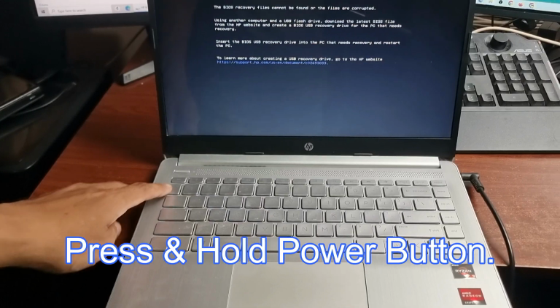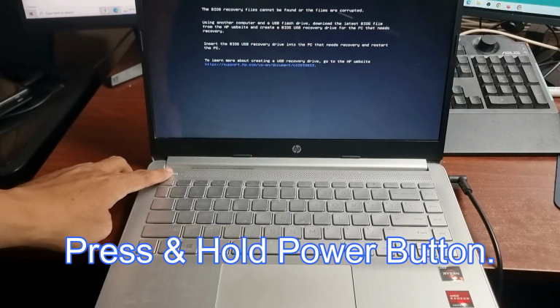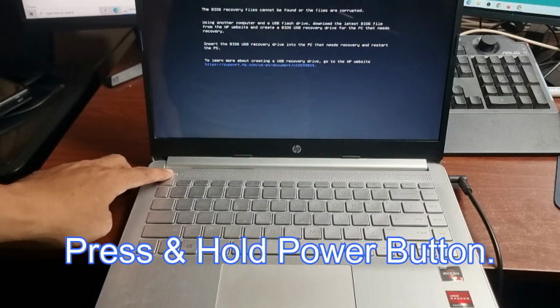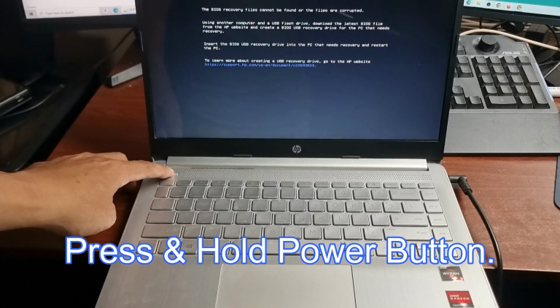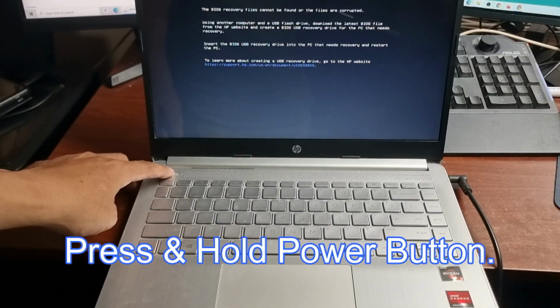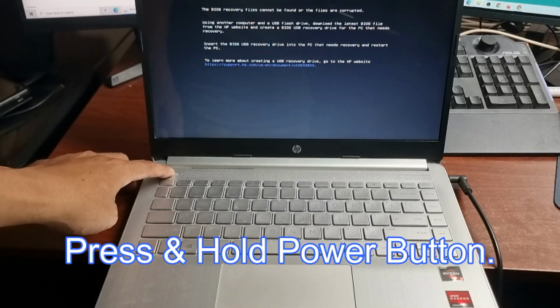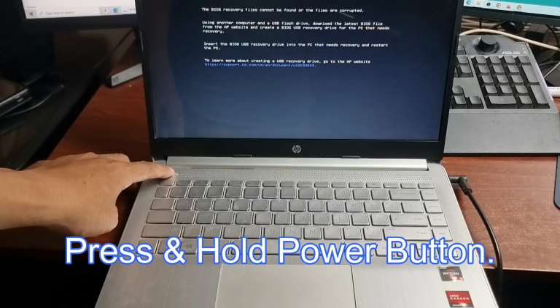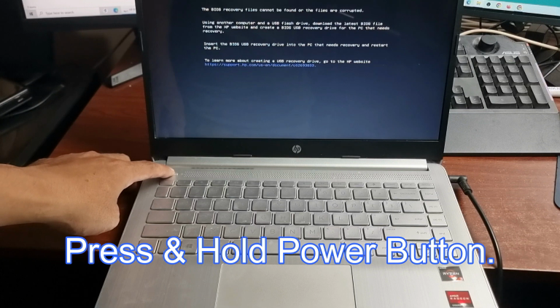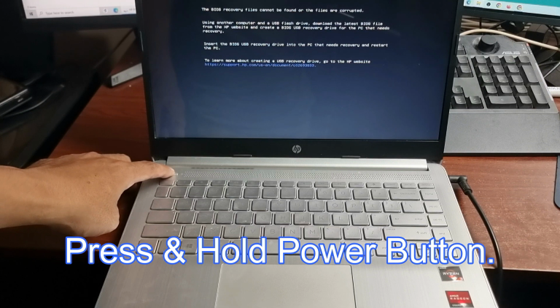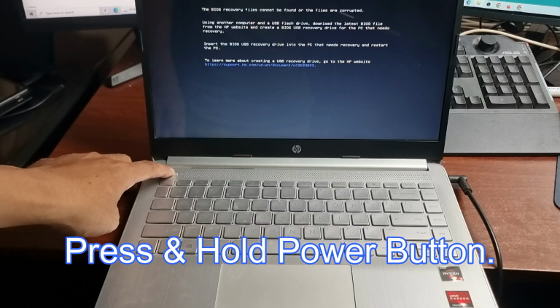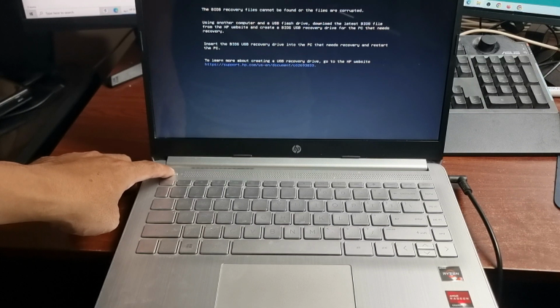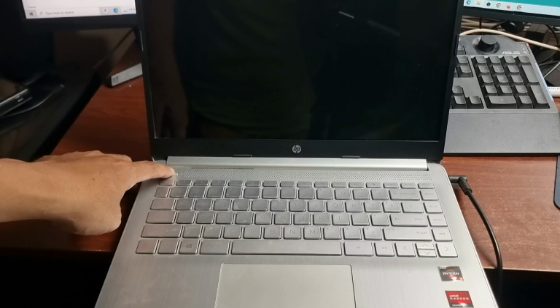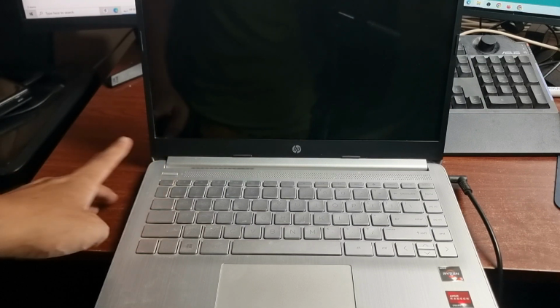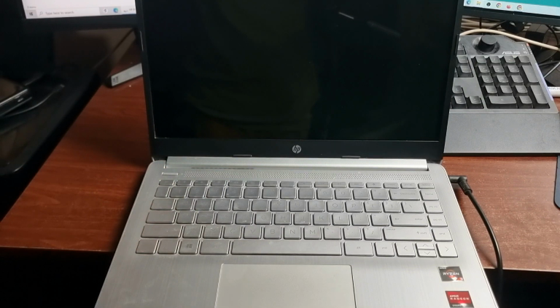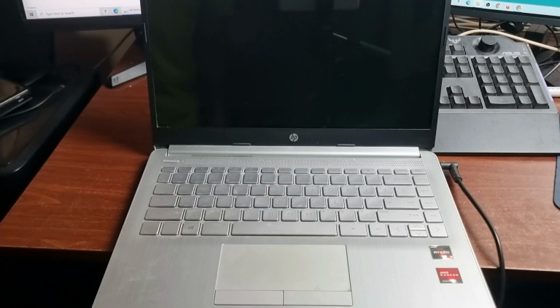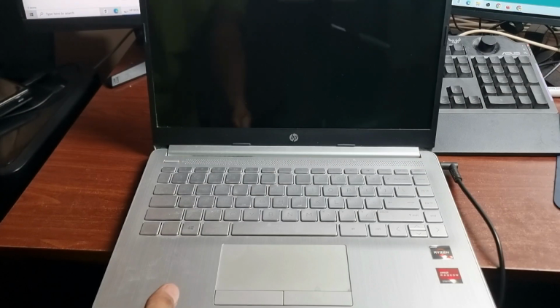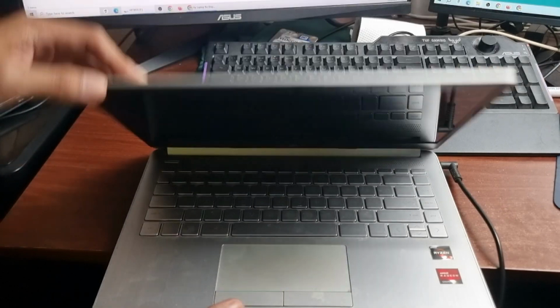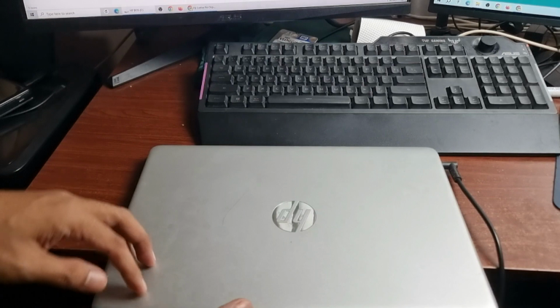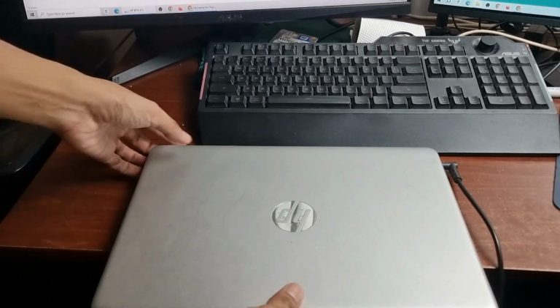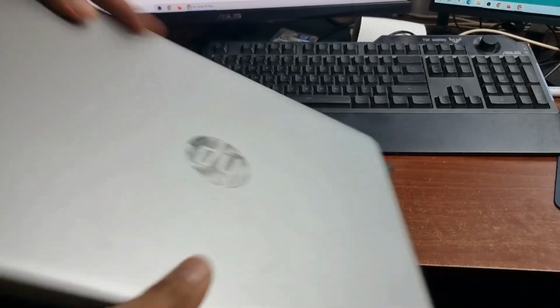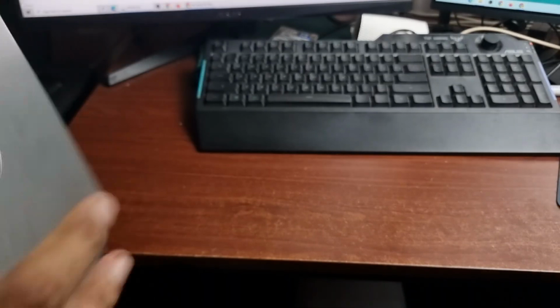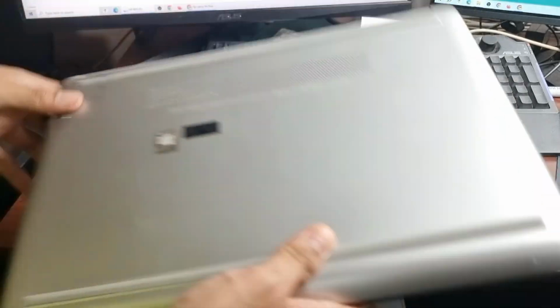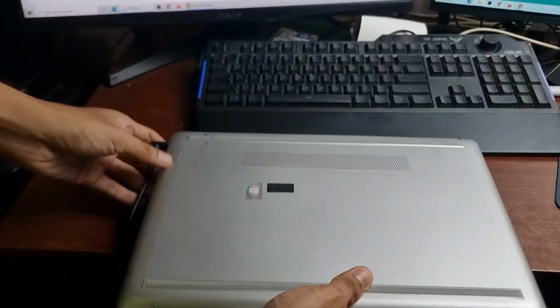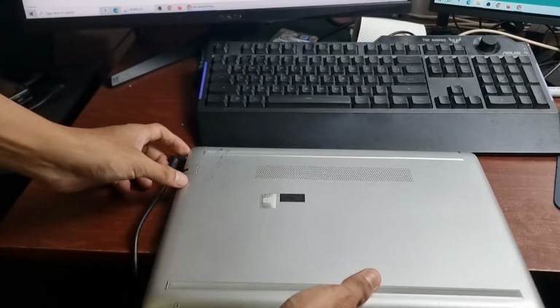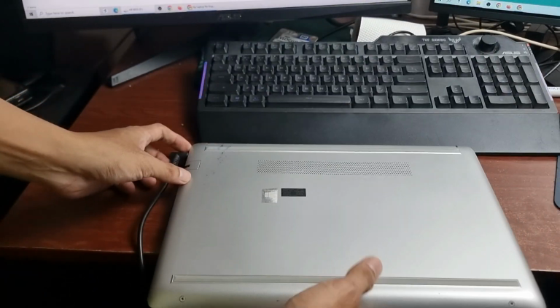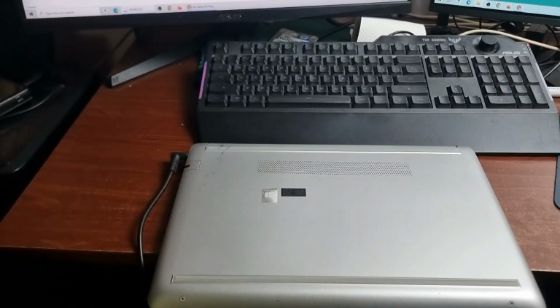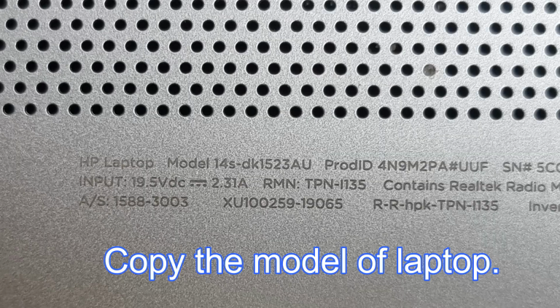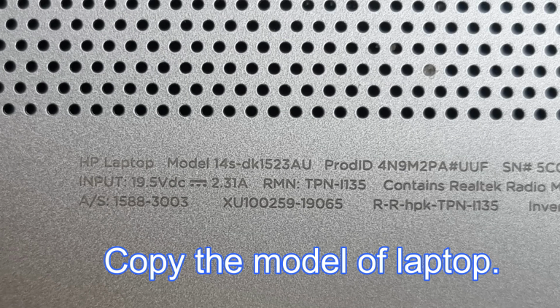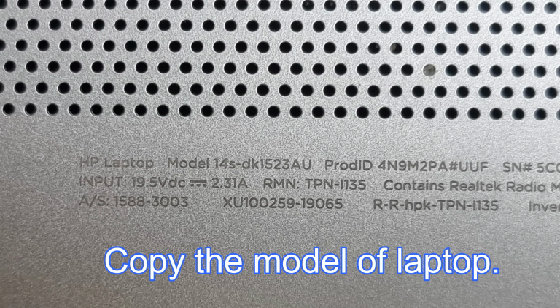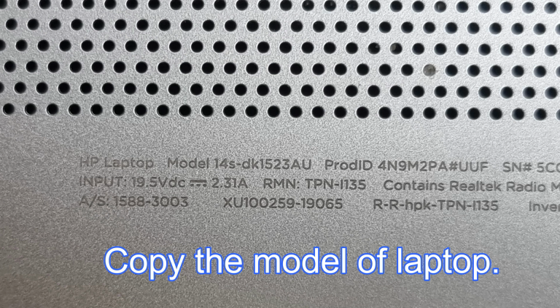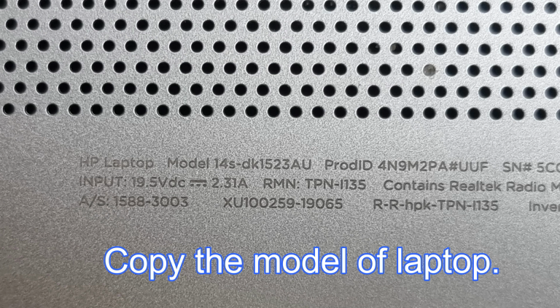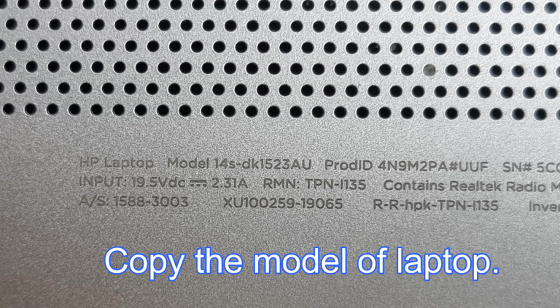Press and hold the power button until your PC is turned off. Flip the back of your laptop and take note of the model and serial number of your laptop.